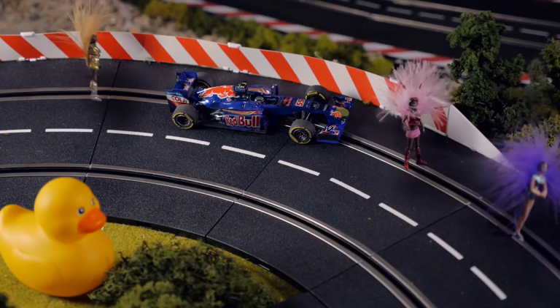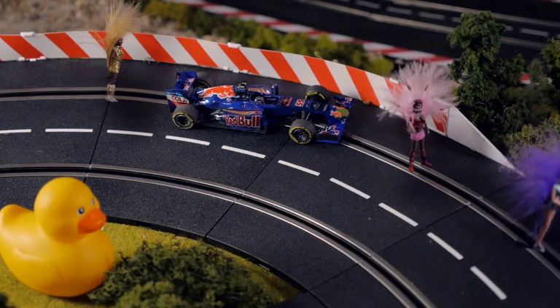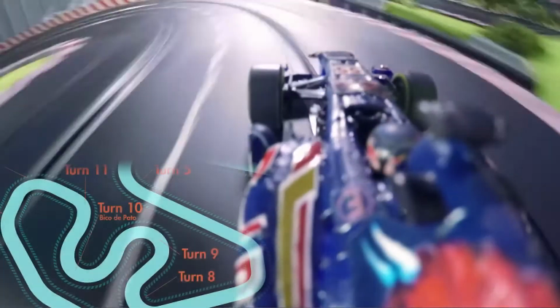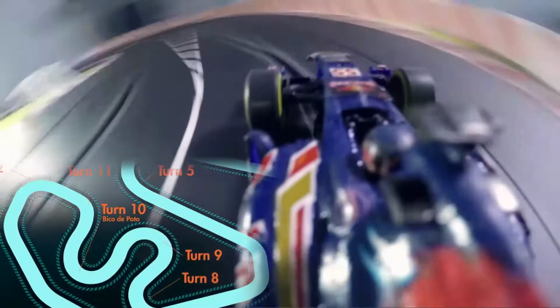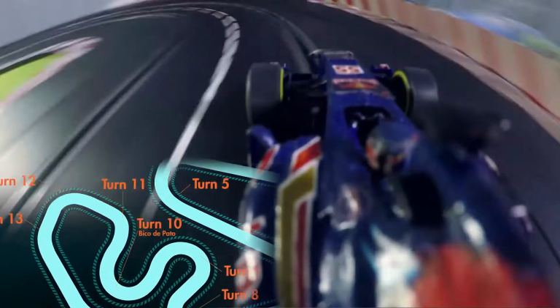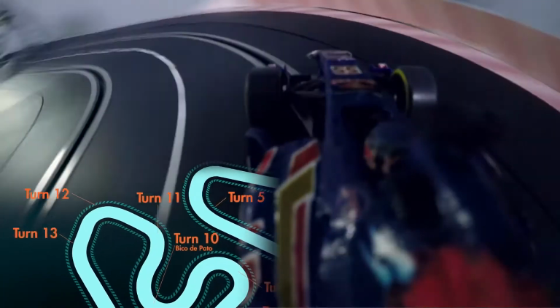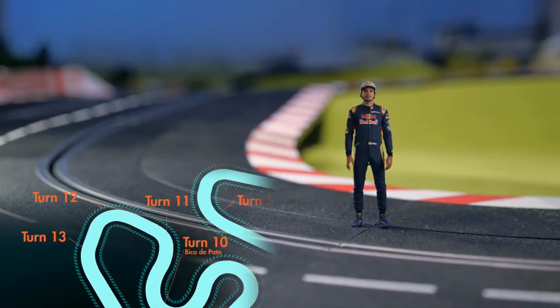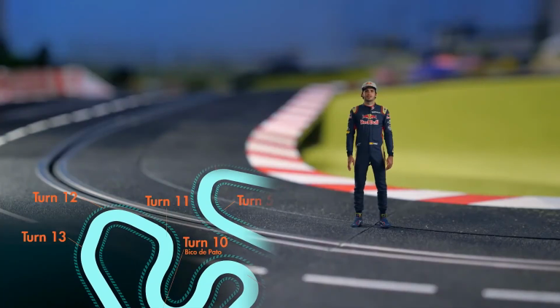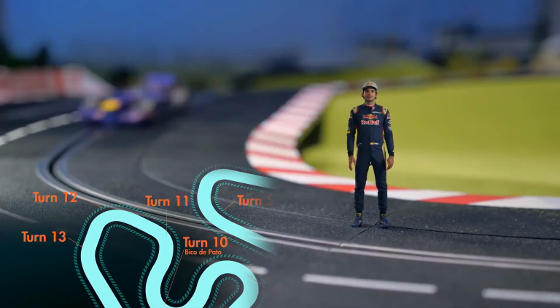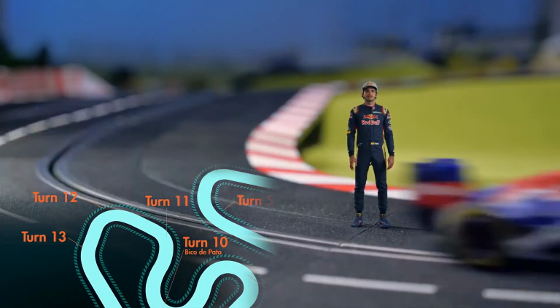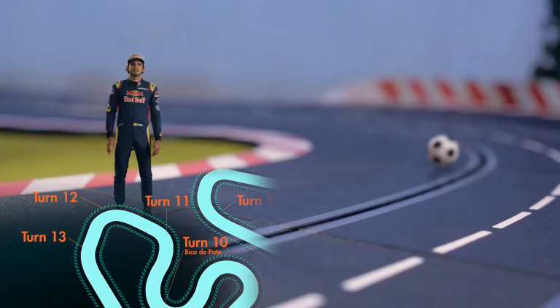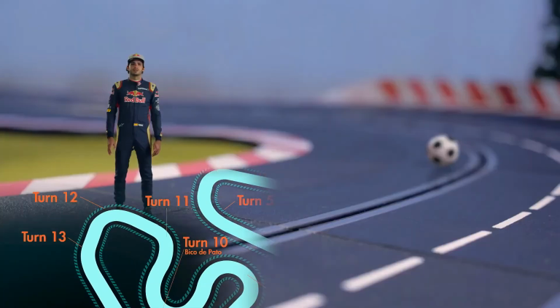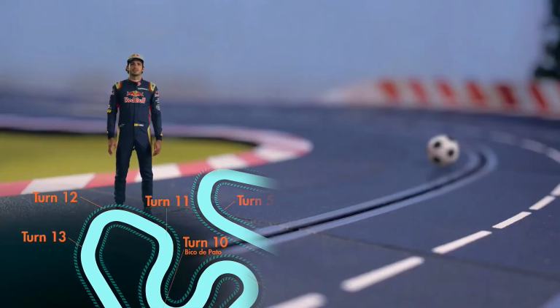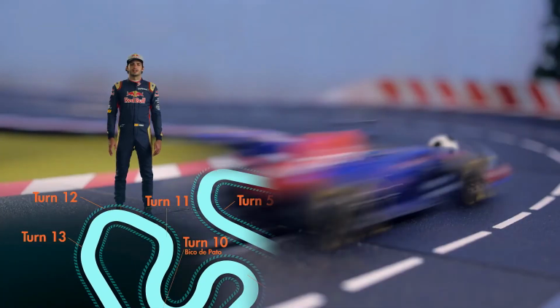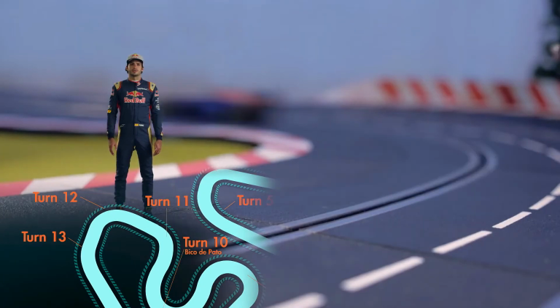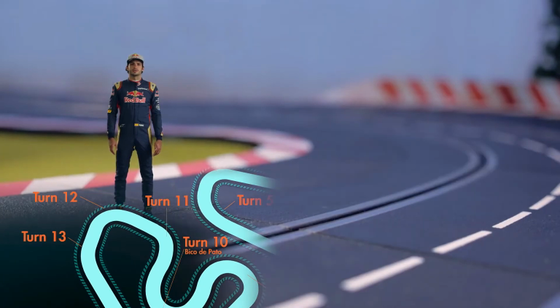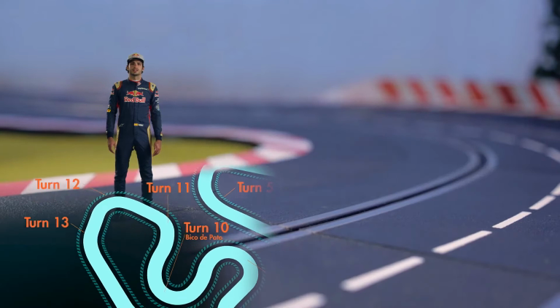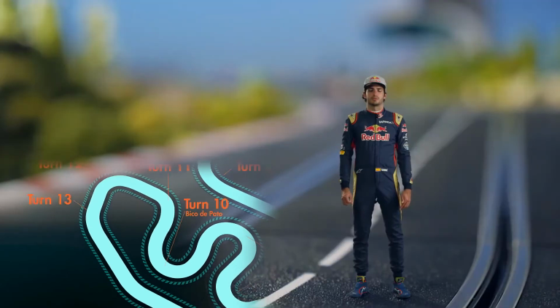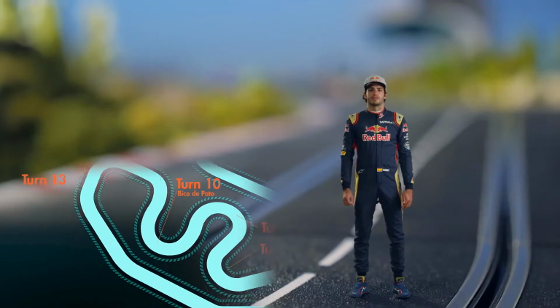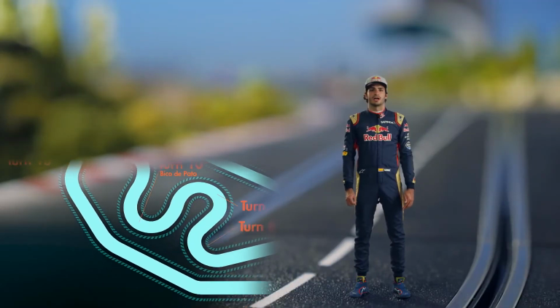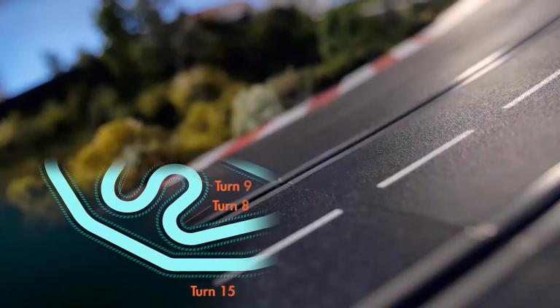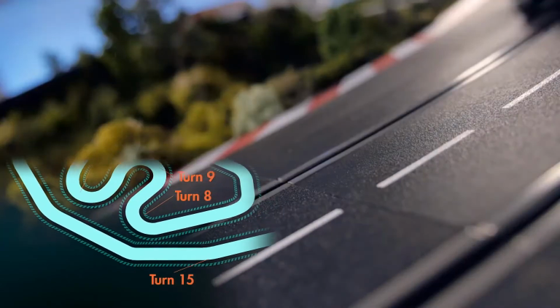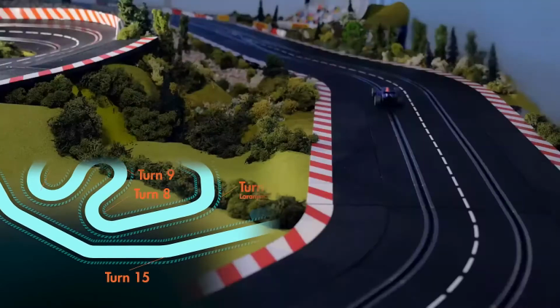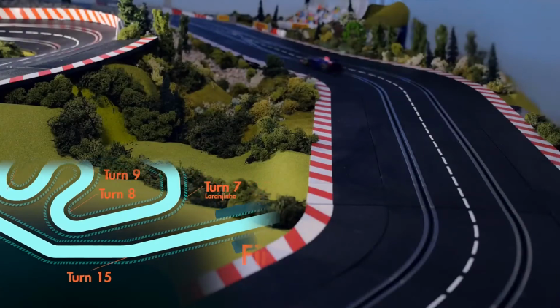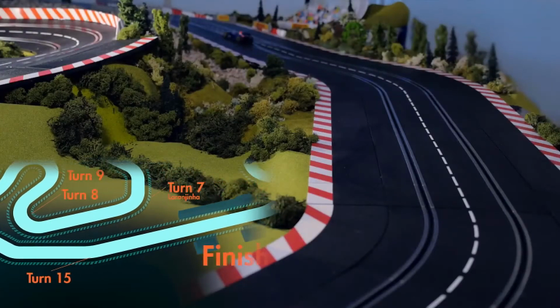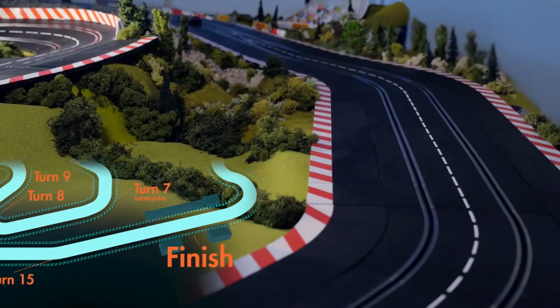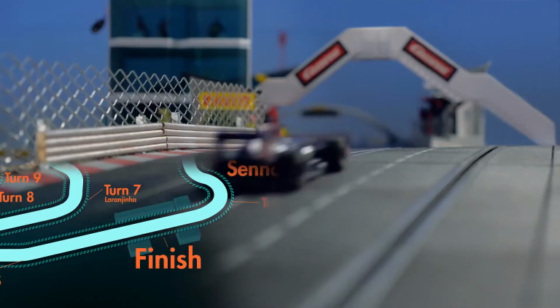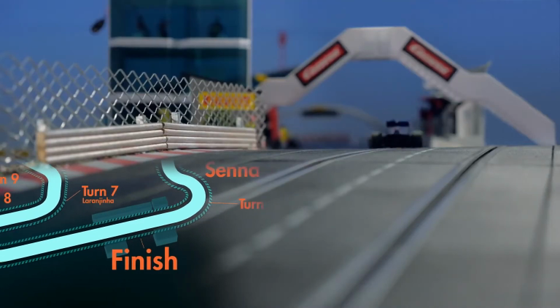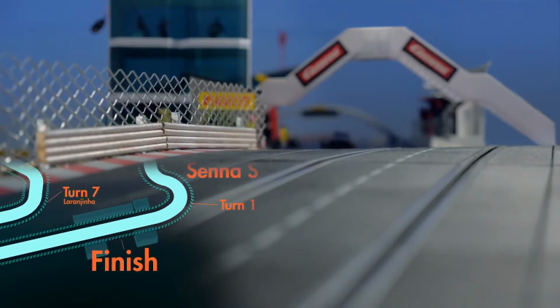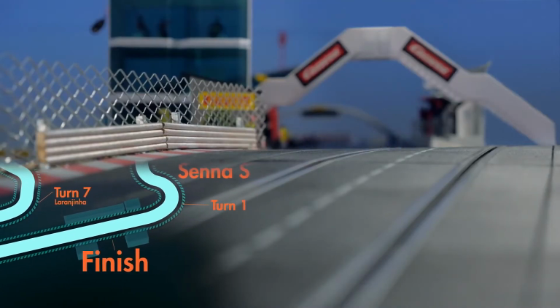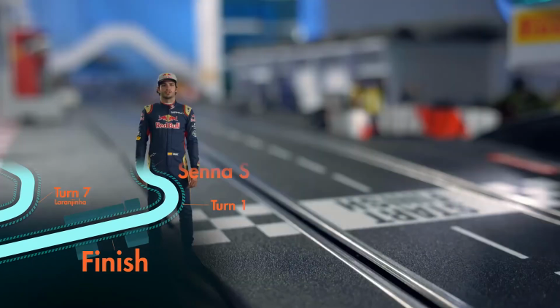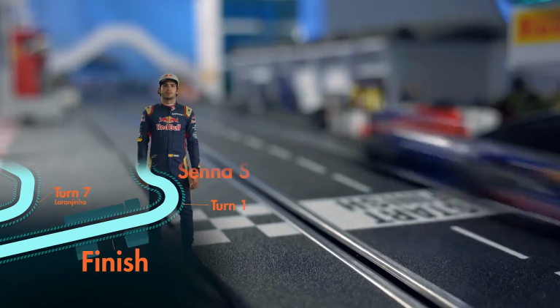We exit and just manage to do flat Turn 11 into Turn 13, the last corner of the track. Then we have the full uphill run into the main straight, cornering left all the time, and we finish the lap.